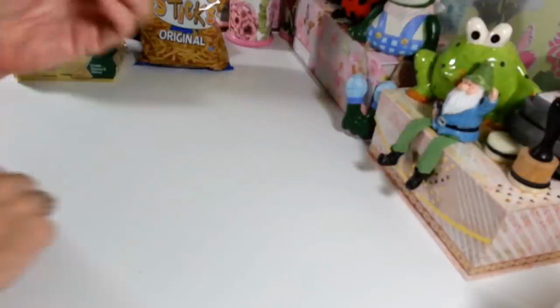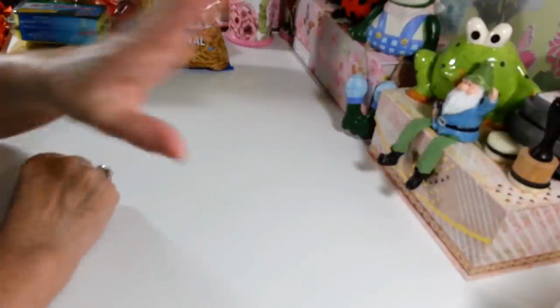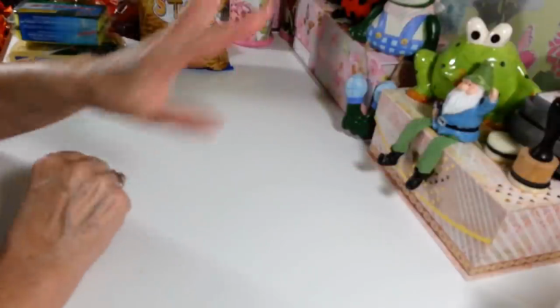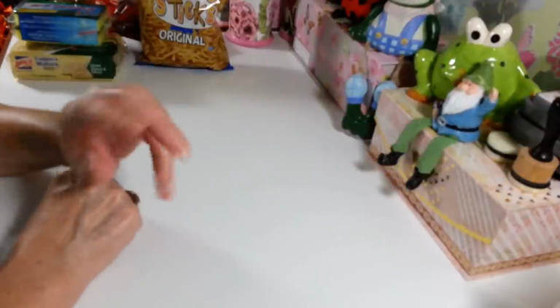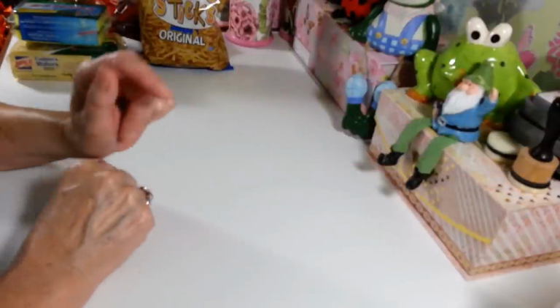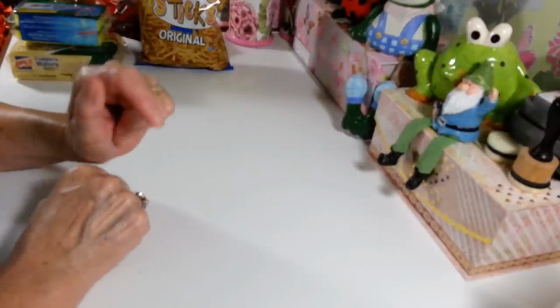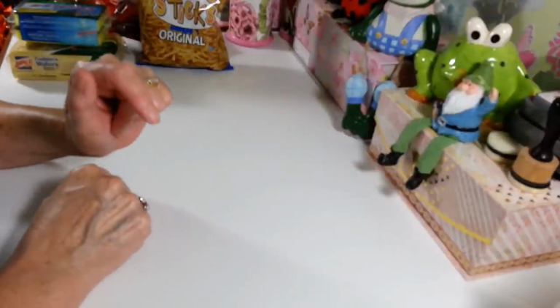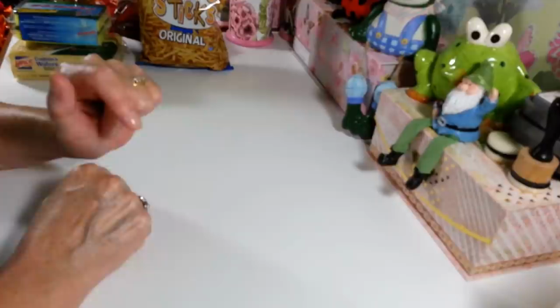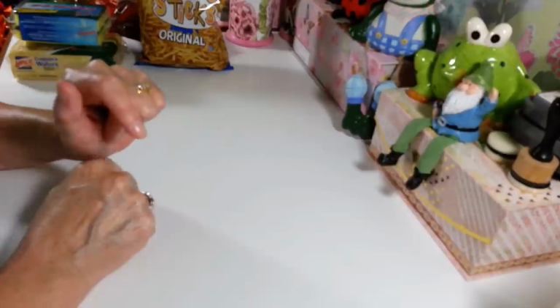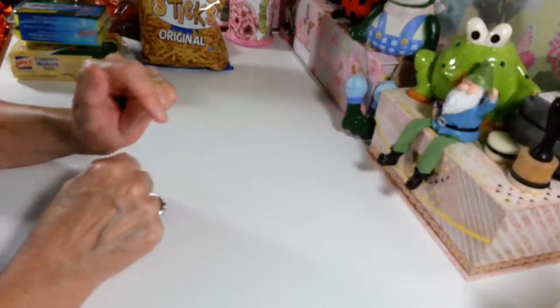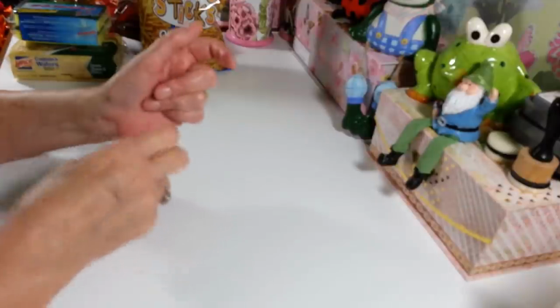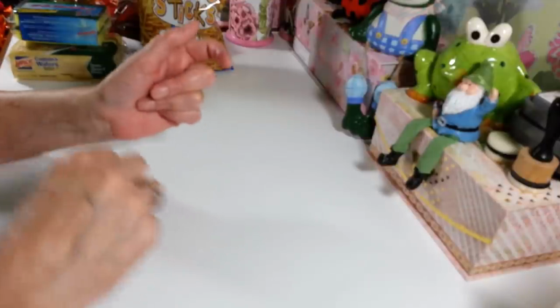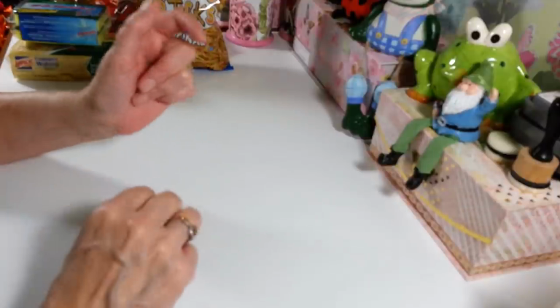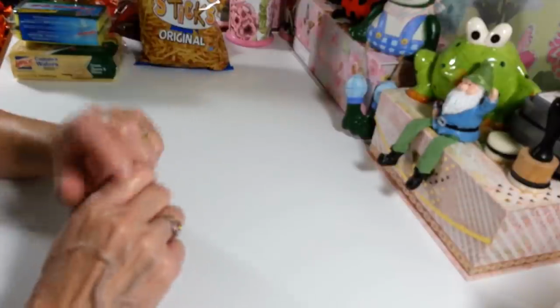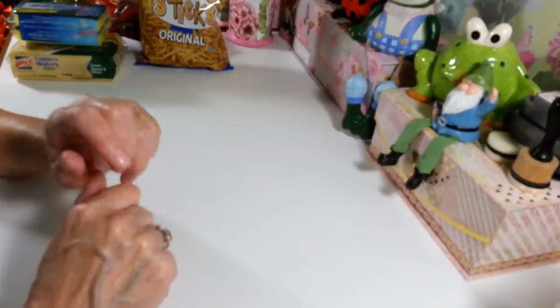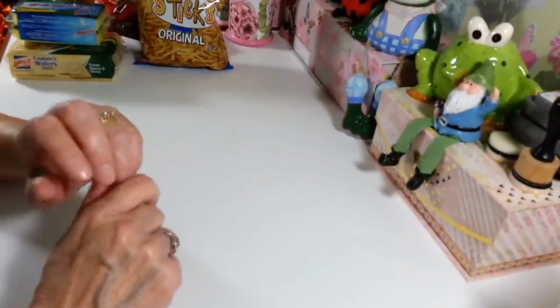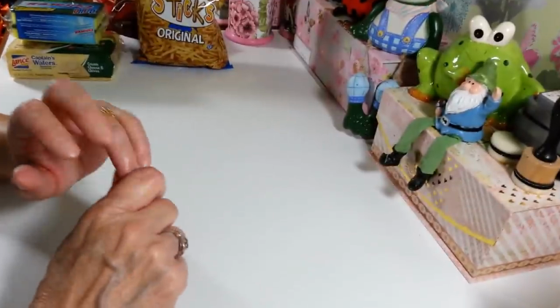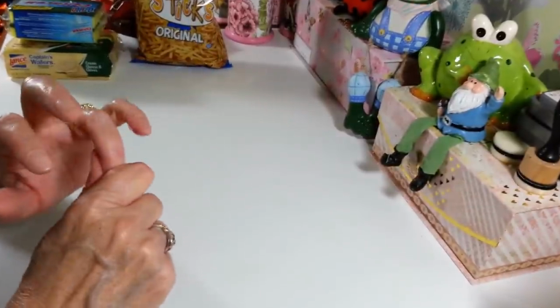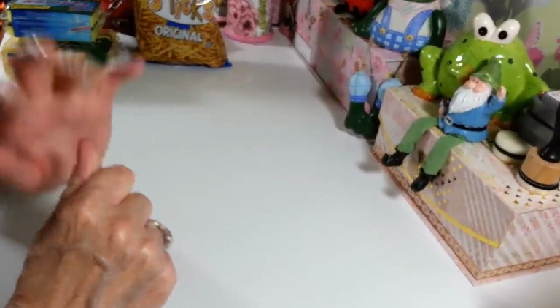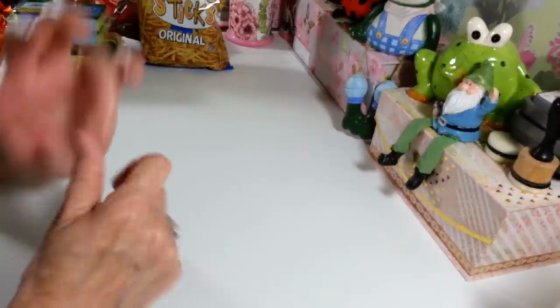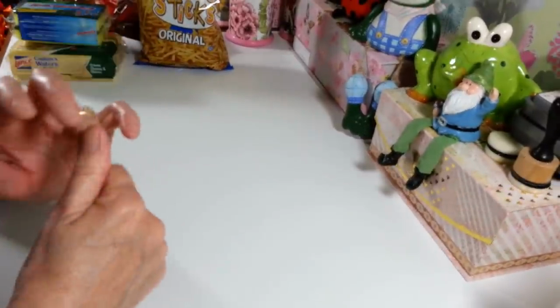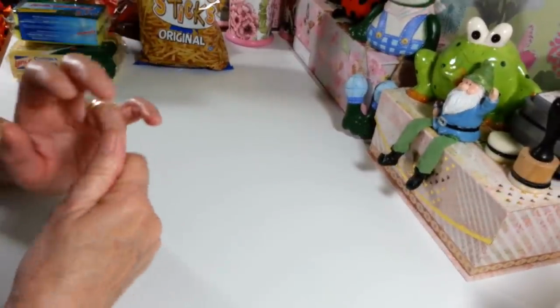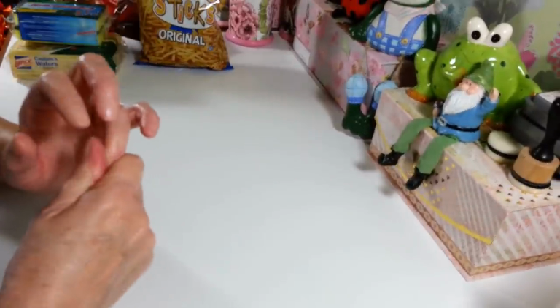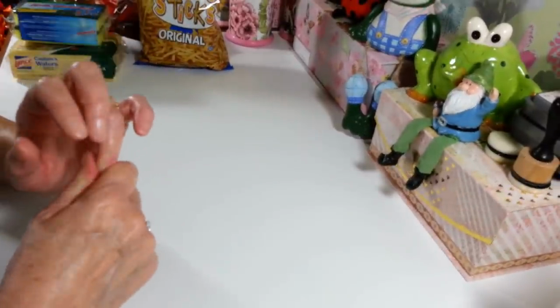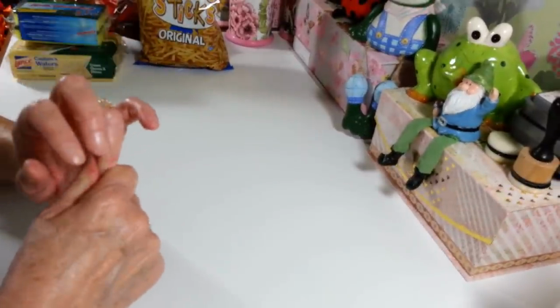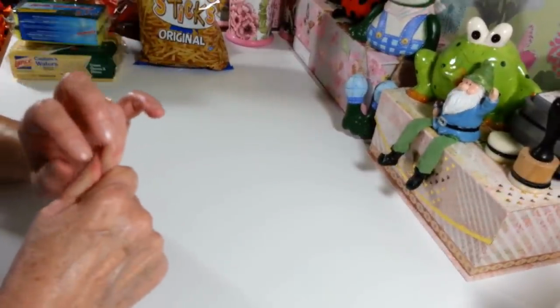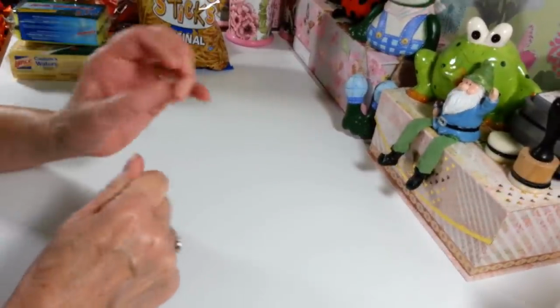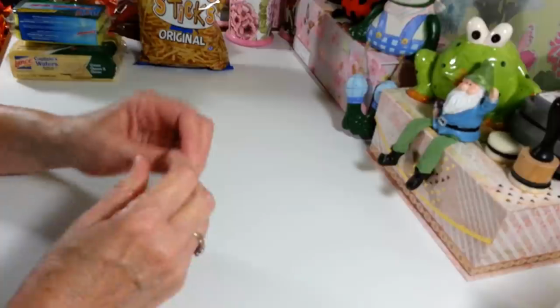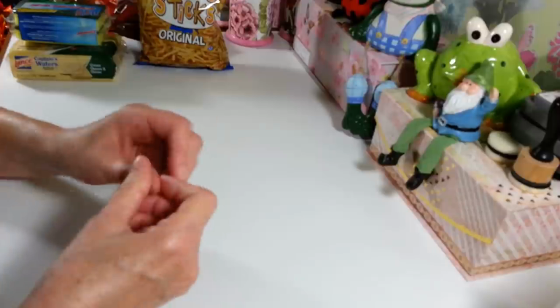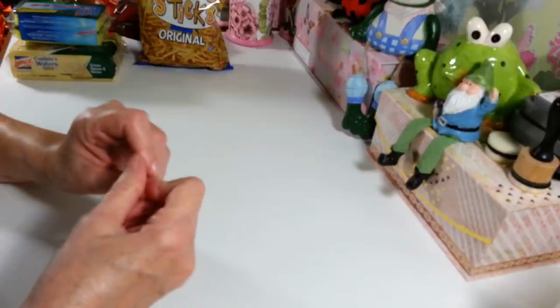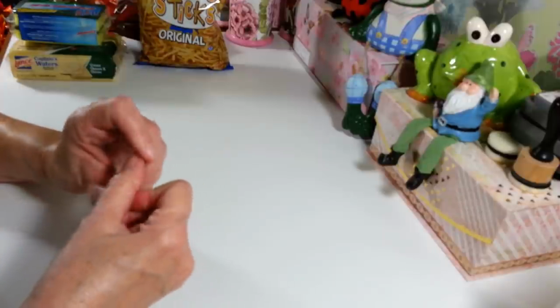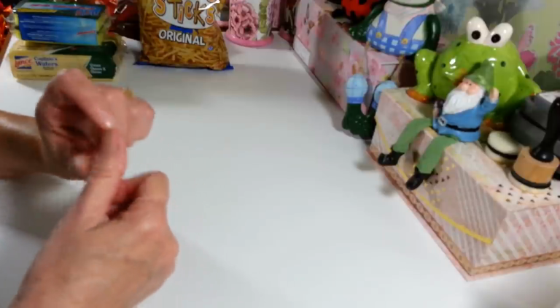Hi everyone! Welcome back to my craft room. If you're new to my craft room, then welcome. Happy Friday everyone! It's Dollar Tree haul day.